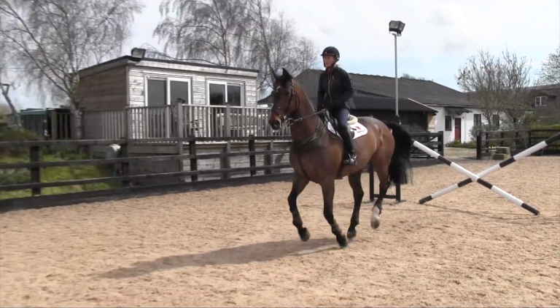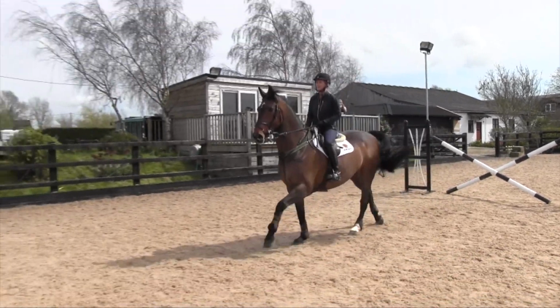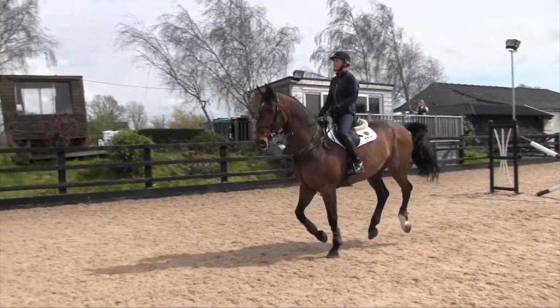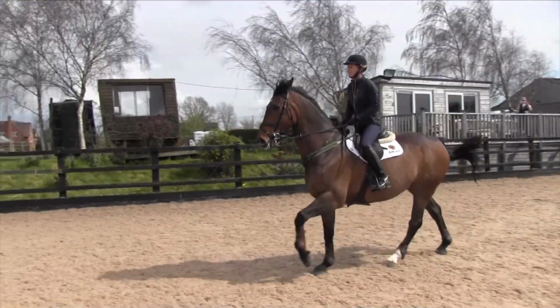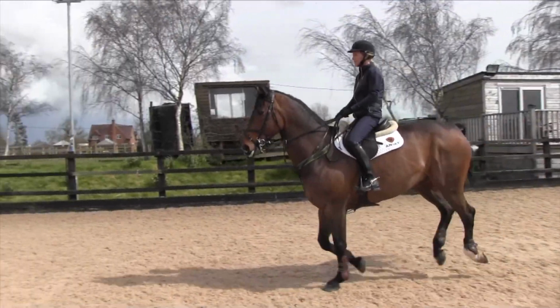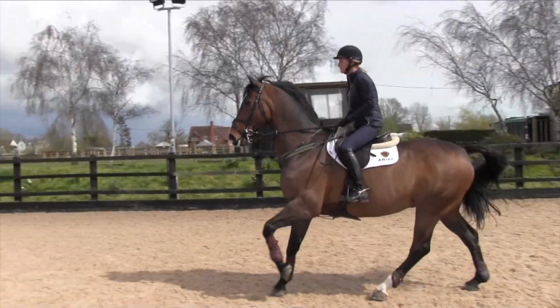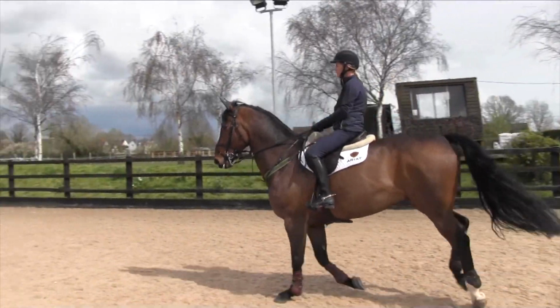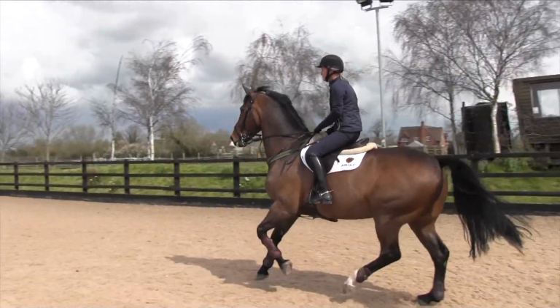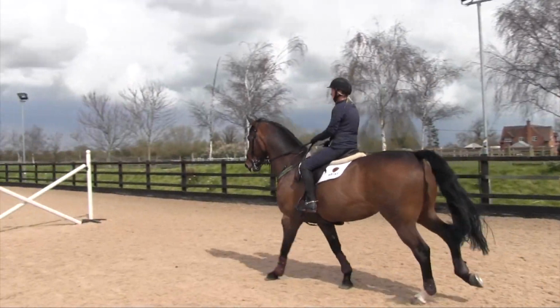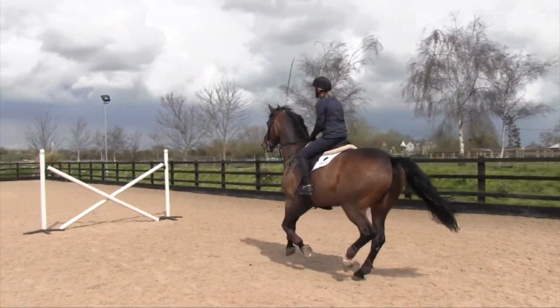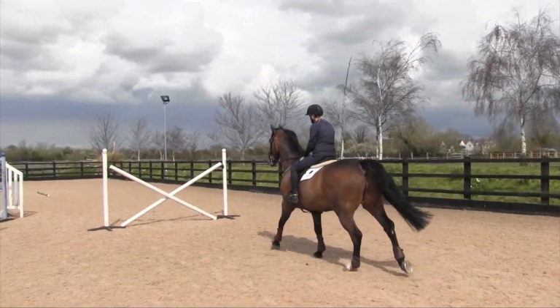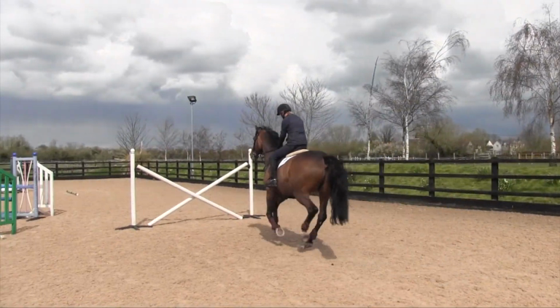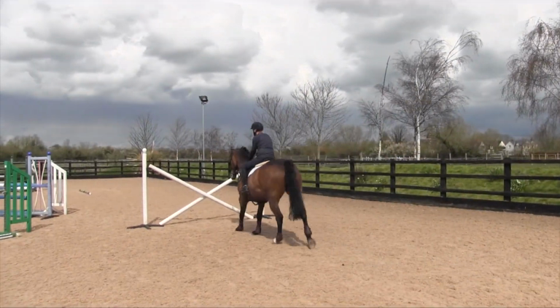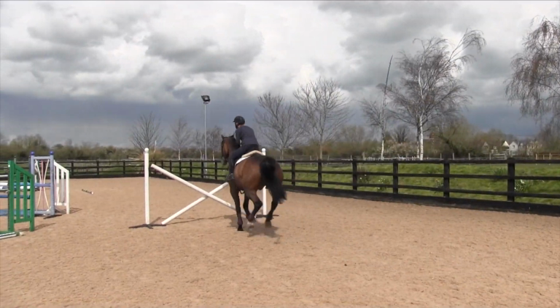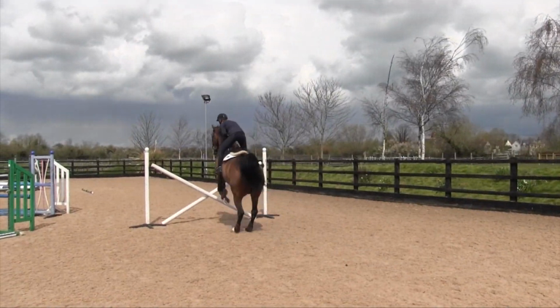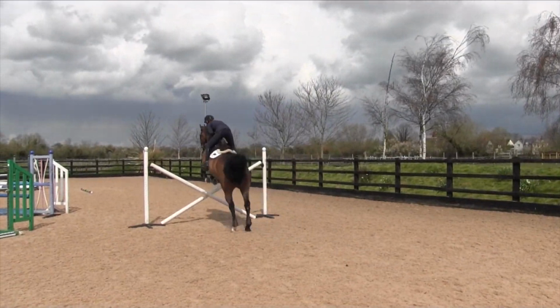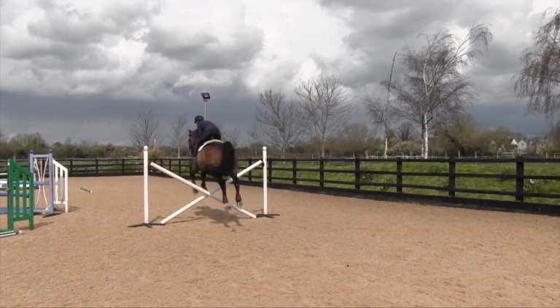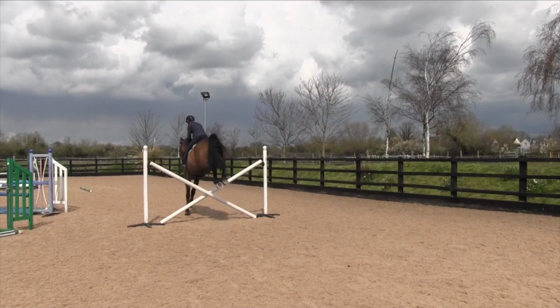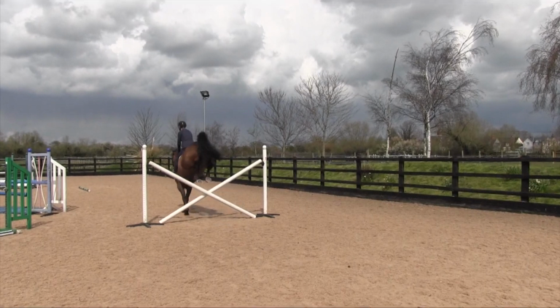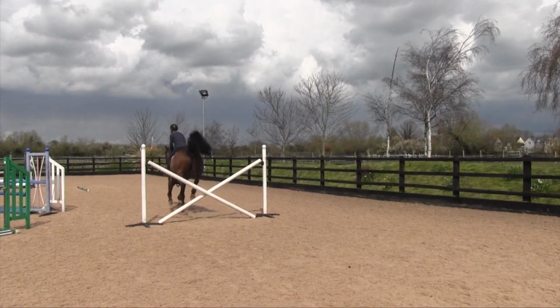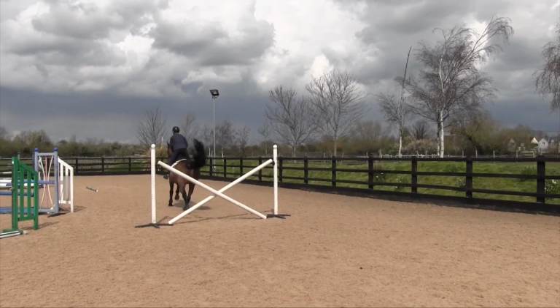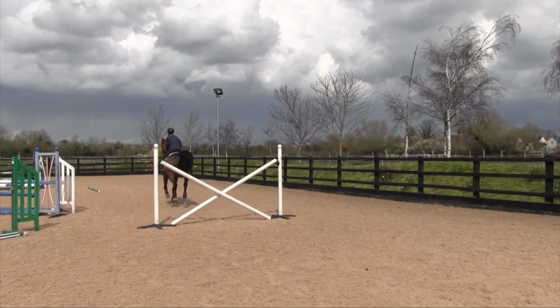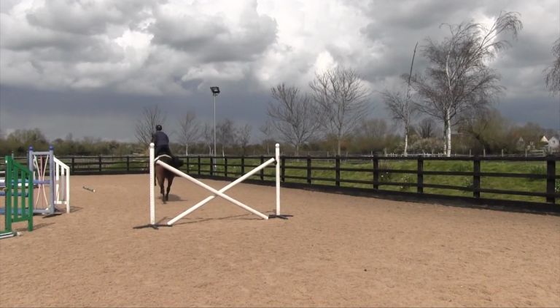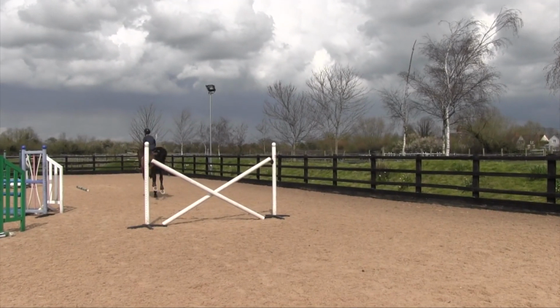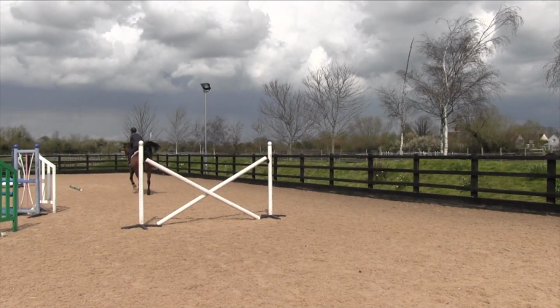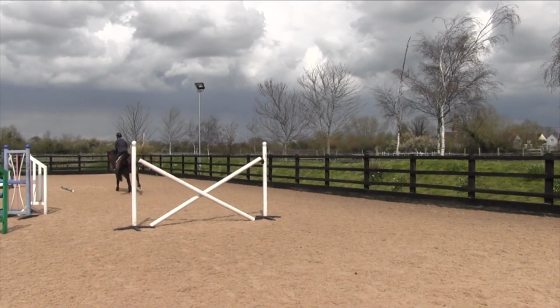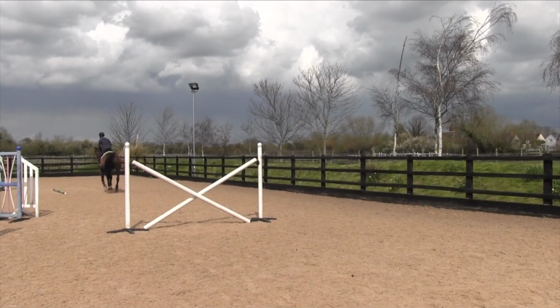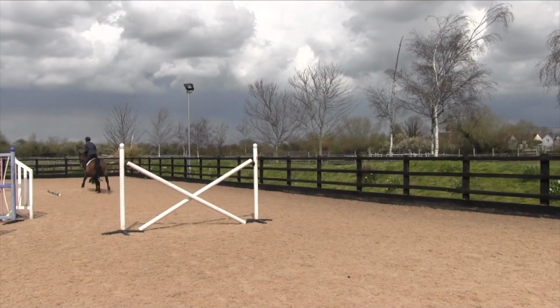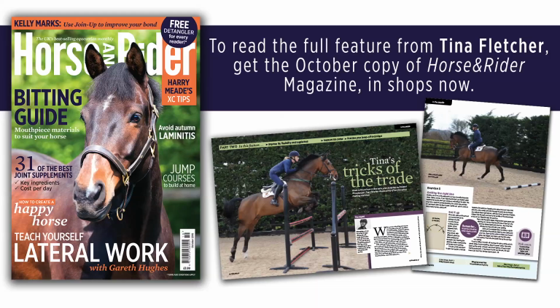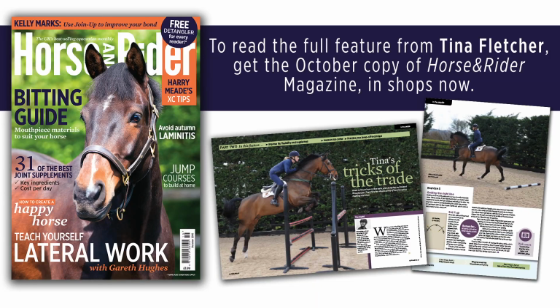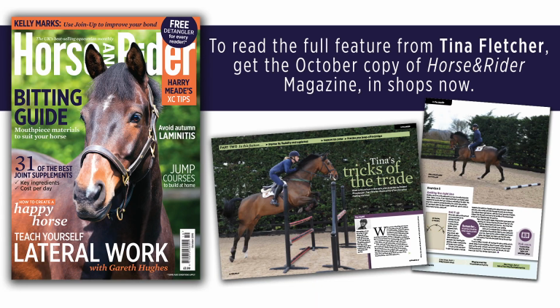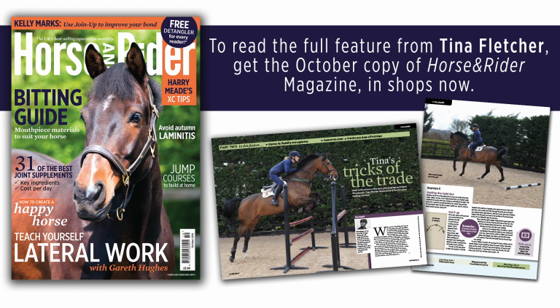What you don't want to do is have two short strides and then three long strides. You want to keep every stride exactly the same length throughout, and hopefully I'll be able to achieve this.